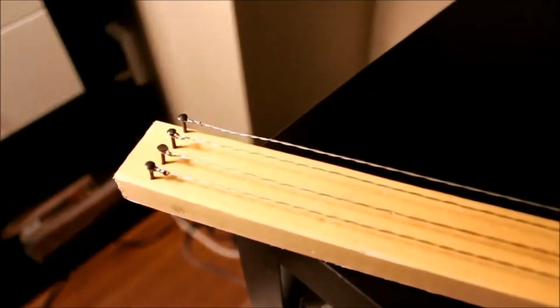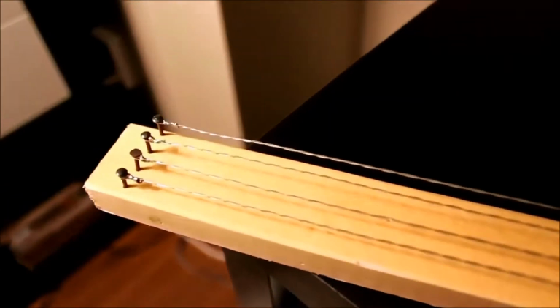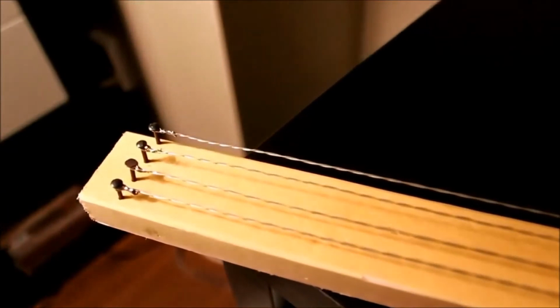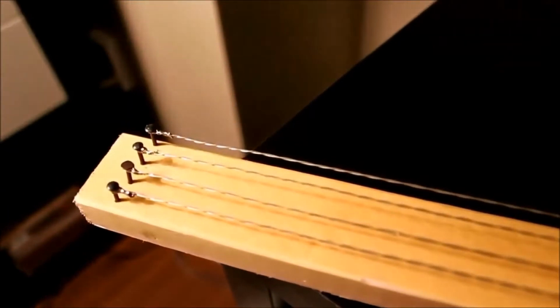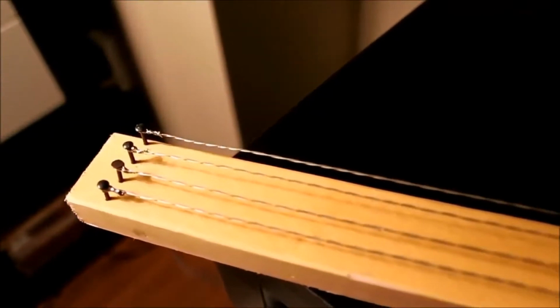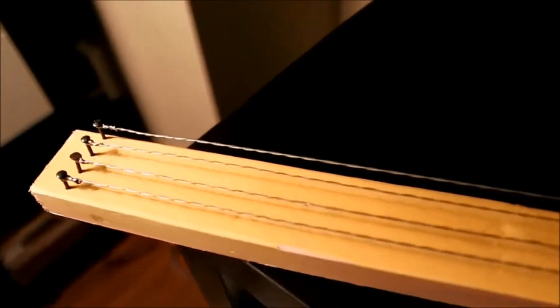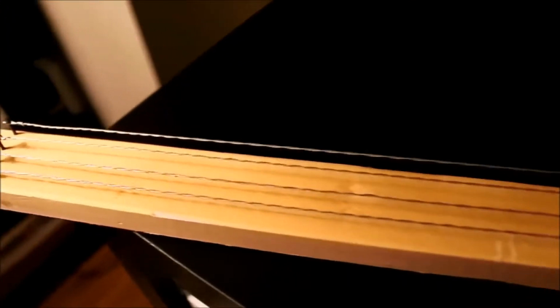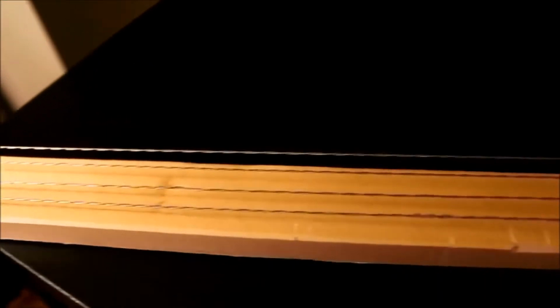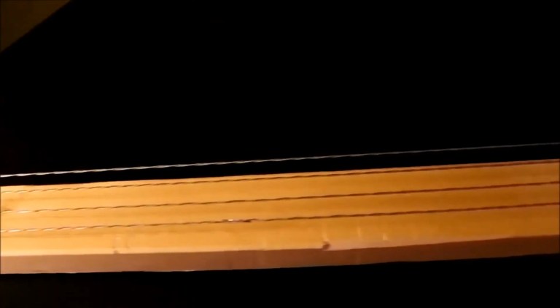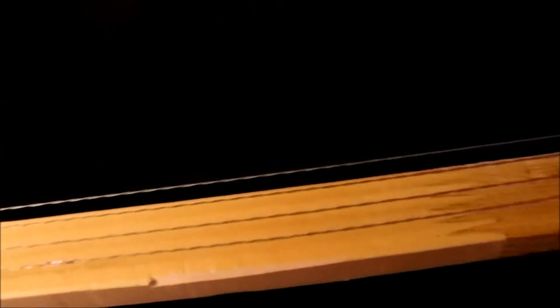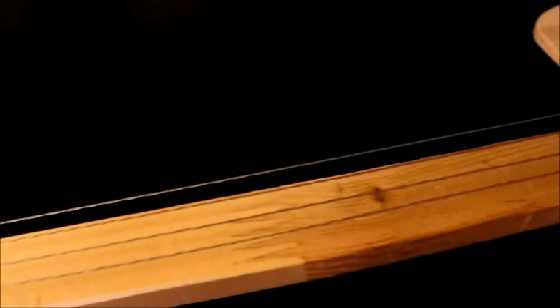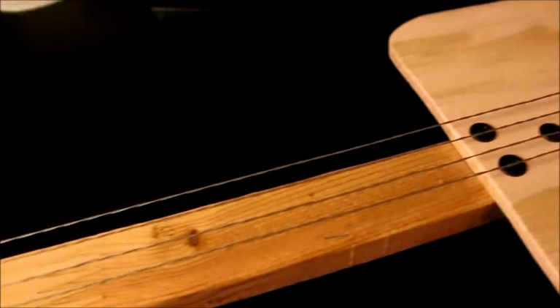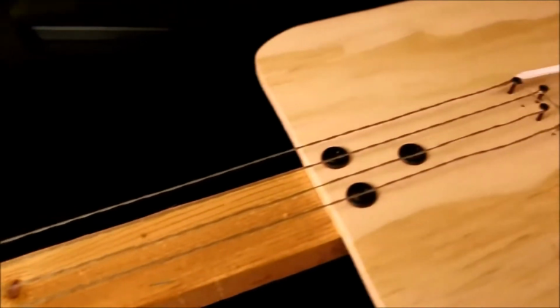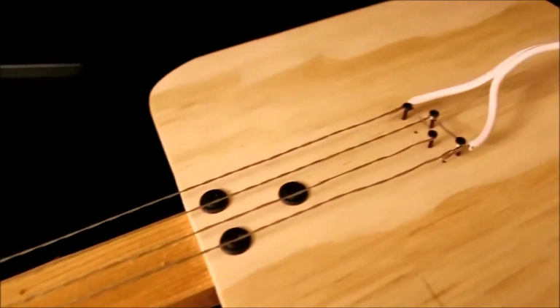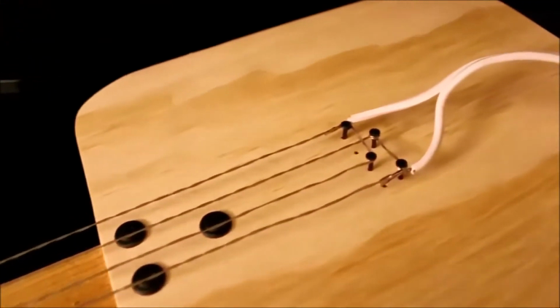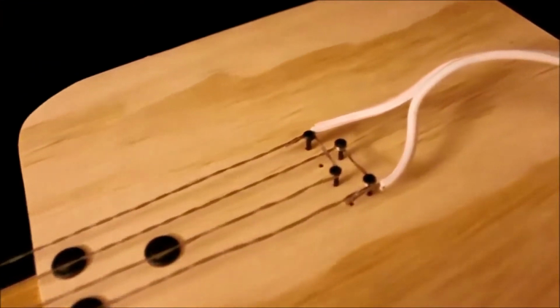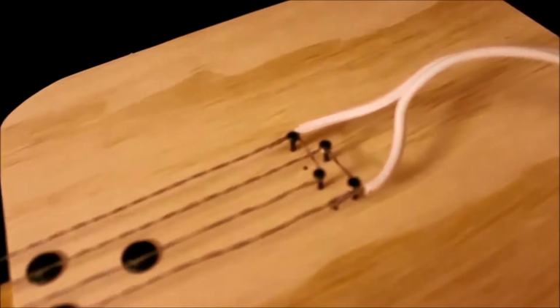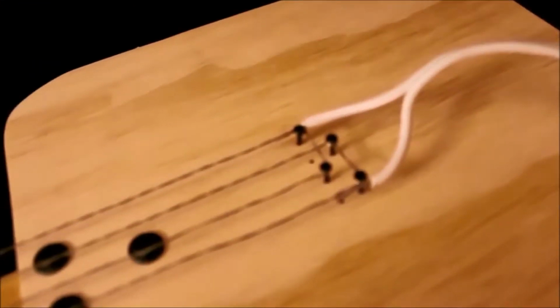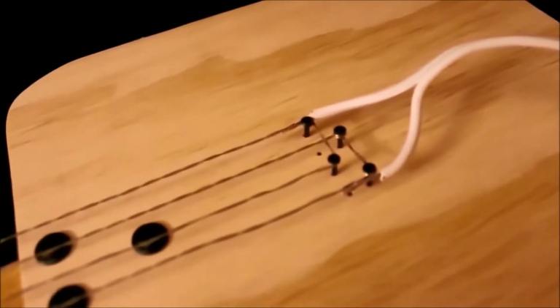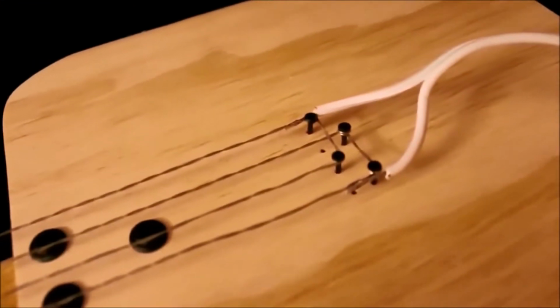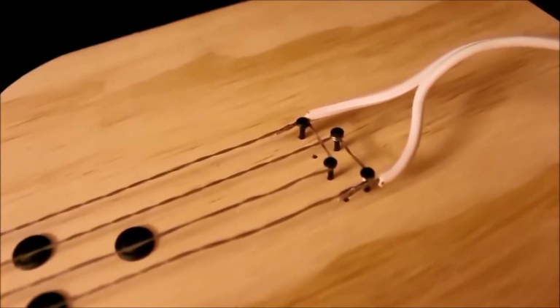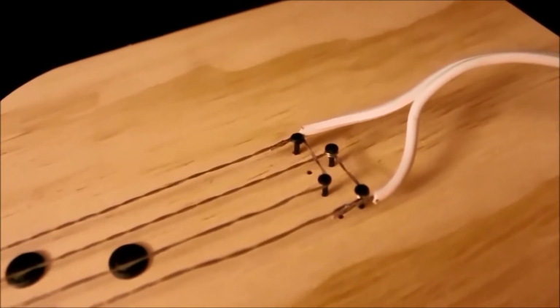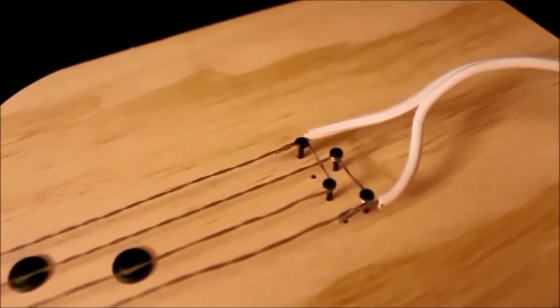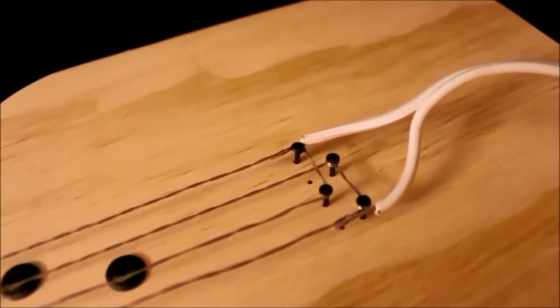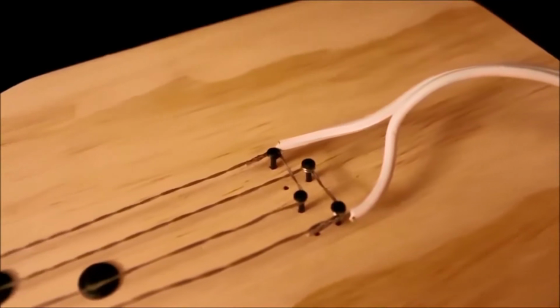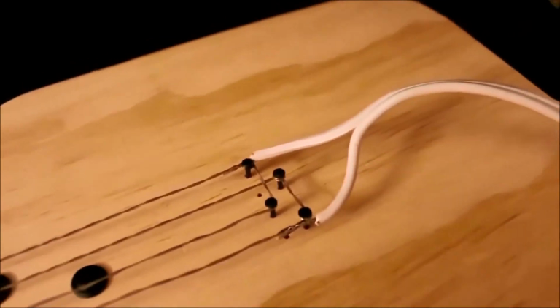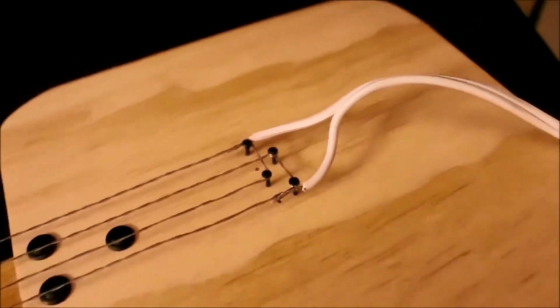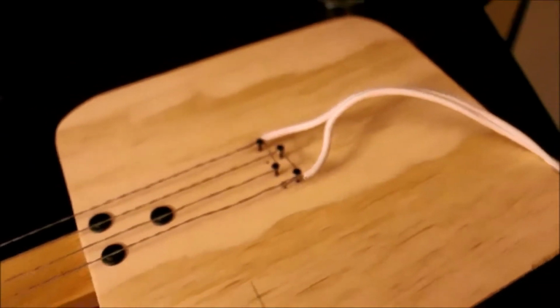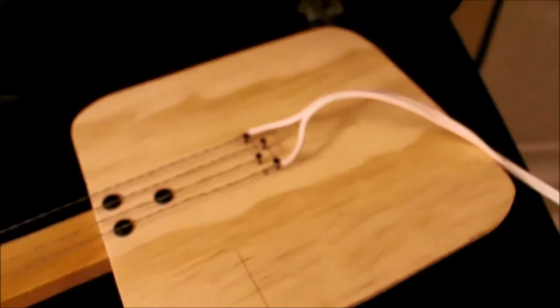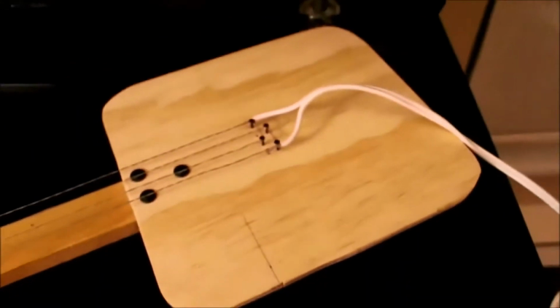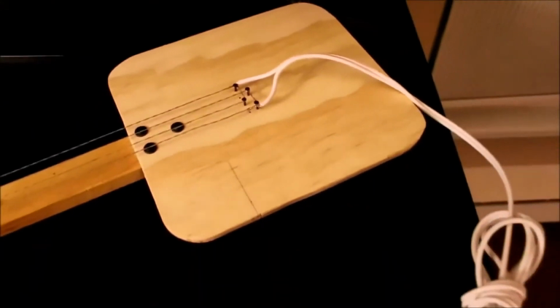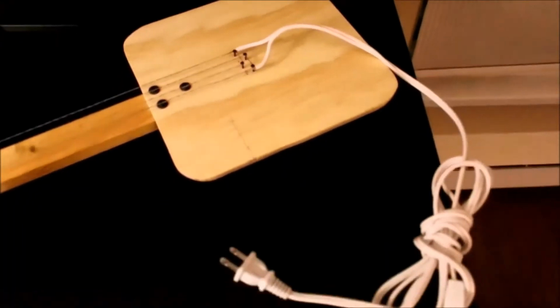Strings are just wires stretched over a piece of wood, tied to nails on each end. The wires at this end are tied together in pairs, as you can see, and each pair is attached to one of these cables, which we can plug into the wall power plug.